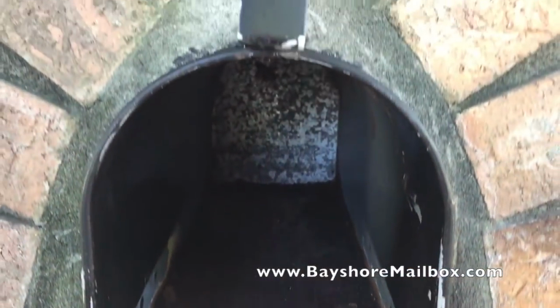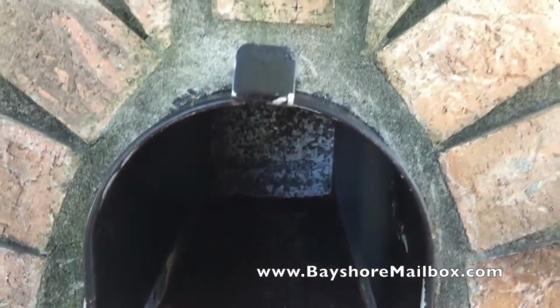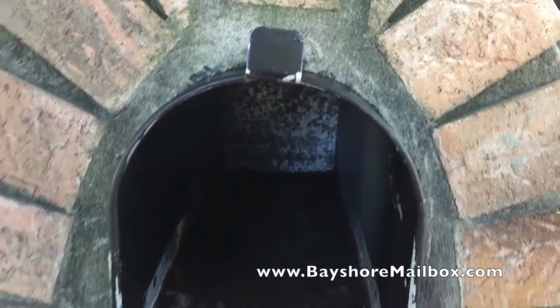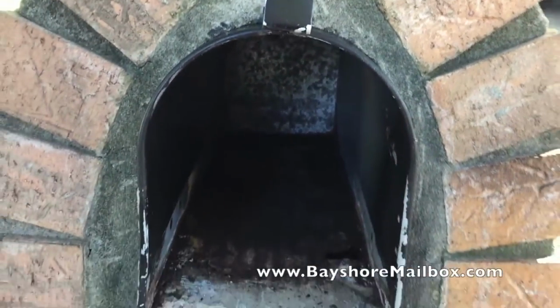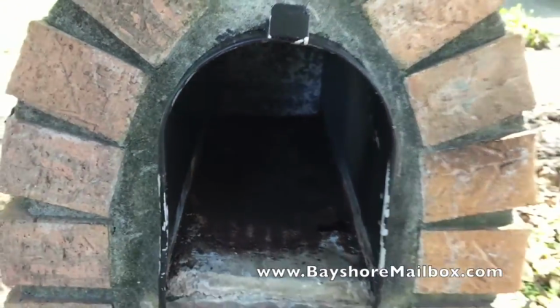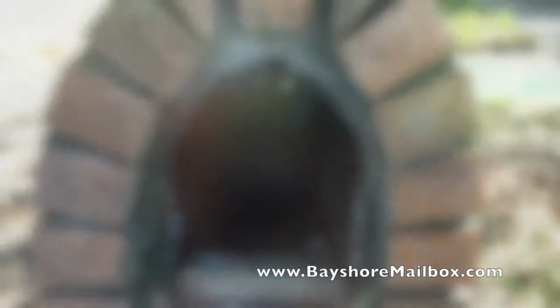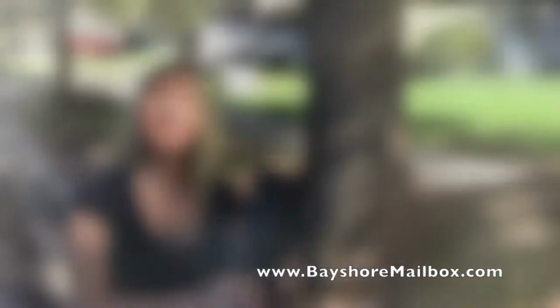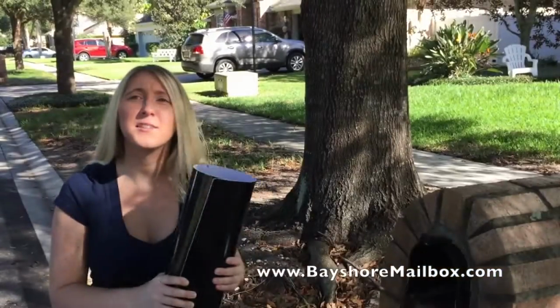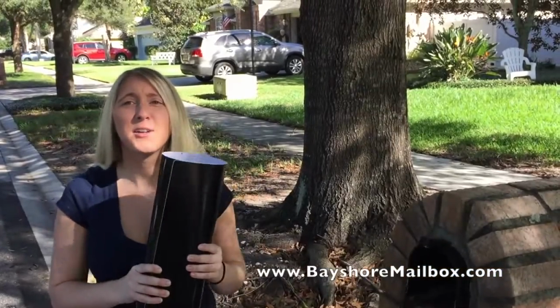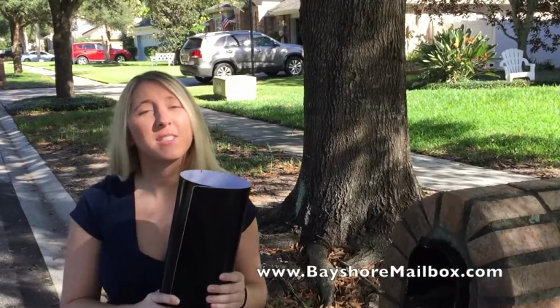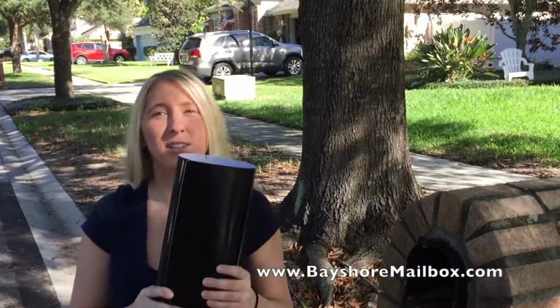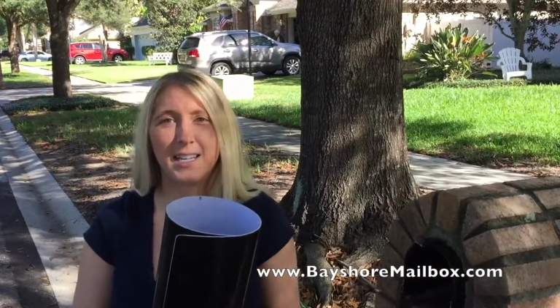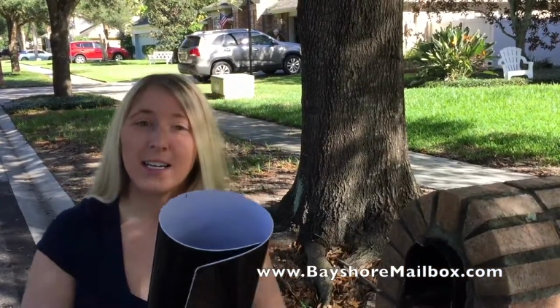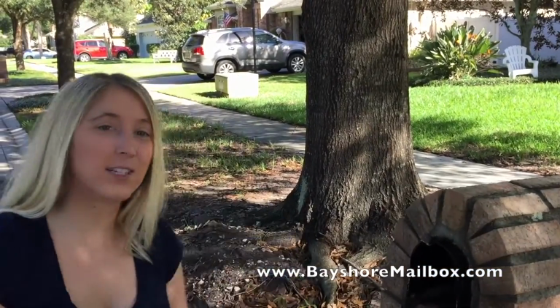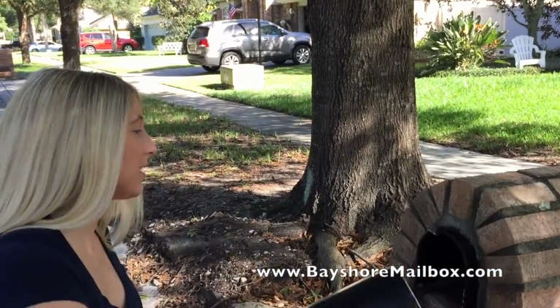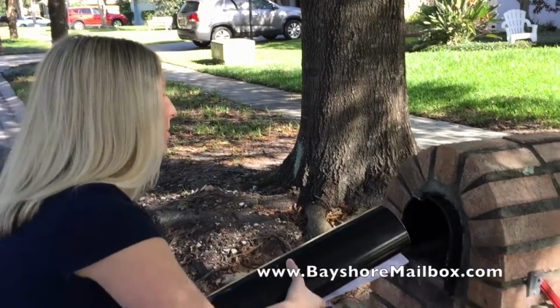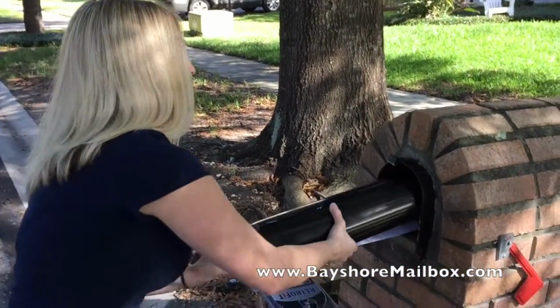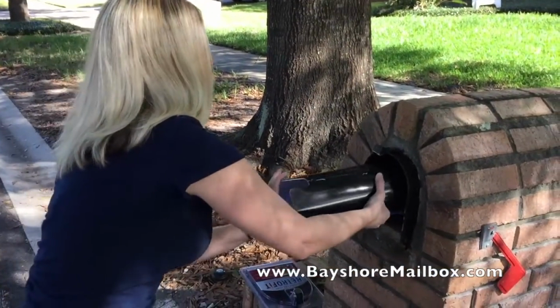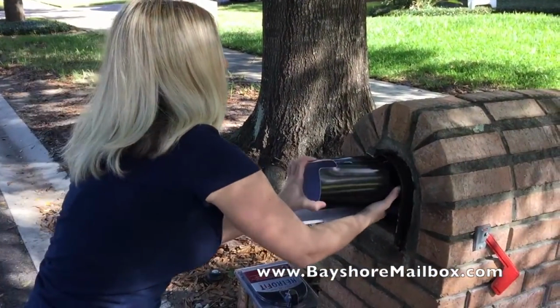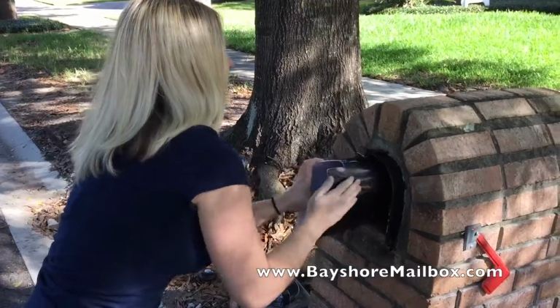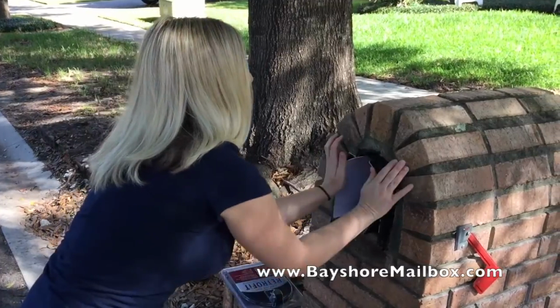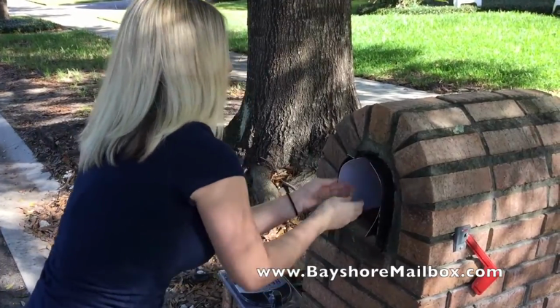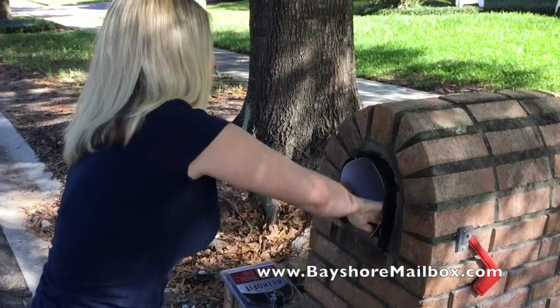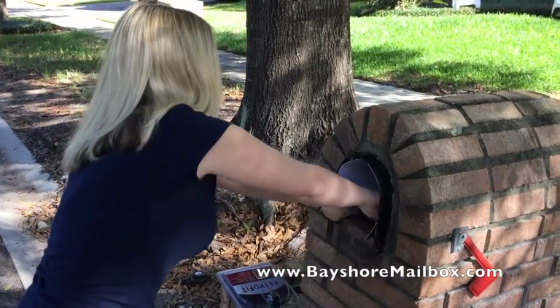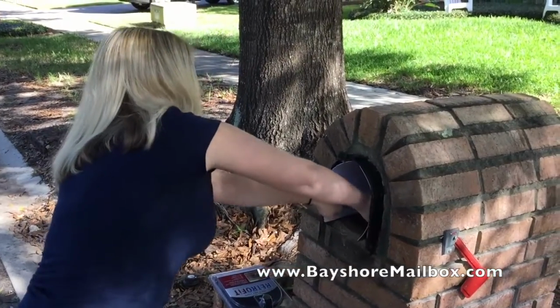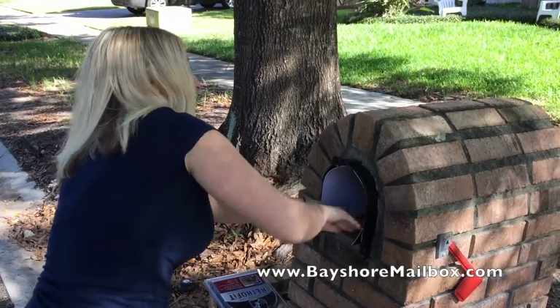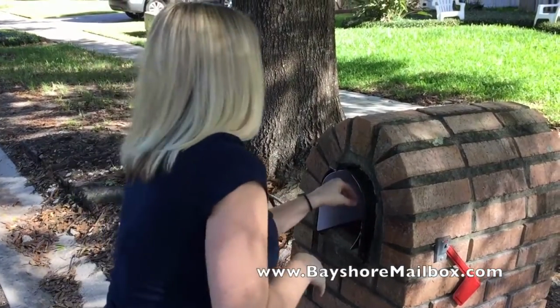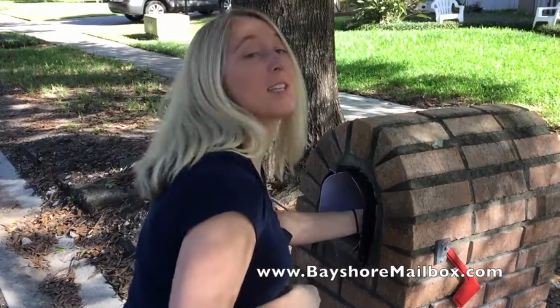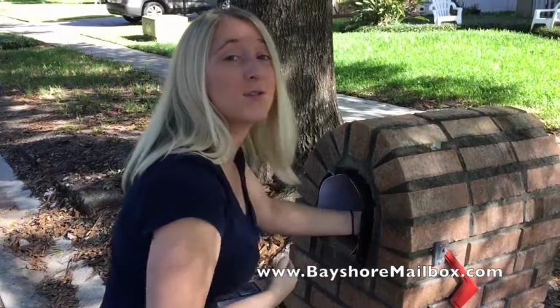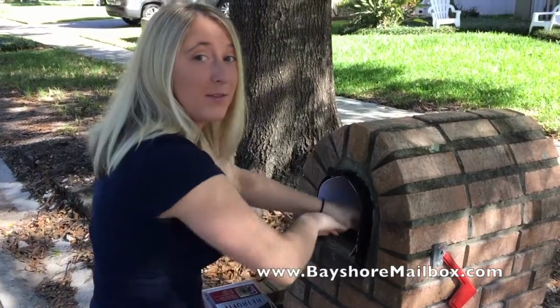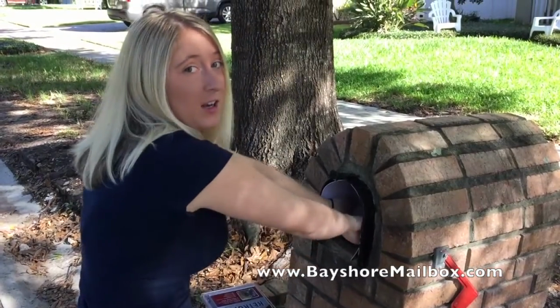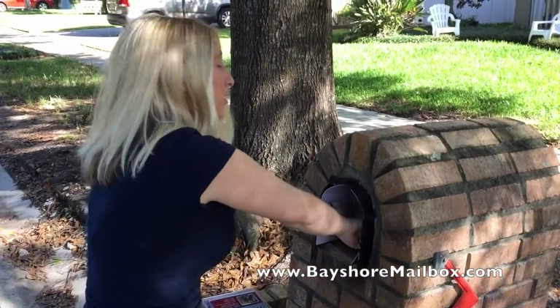Installation is simple and only takes a couple minutes. Take the sleeve and roll it together tight. Insert it into the mailbox and push it so that the sides fit evenly on each side.